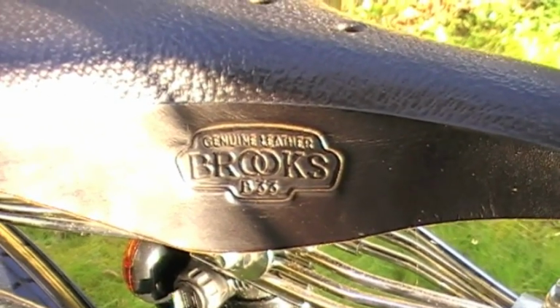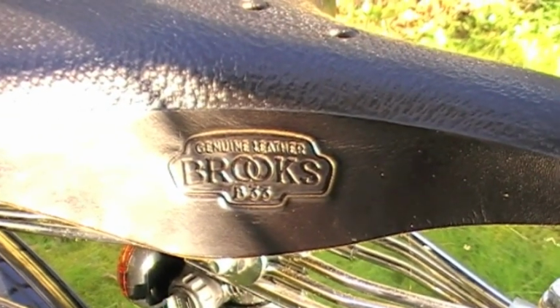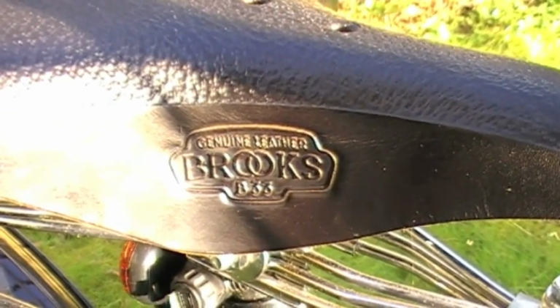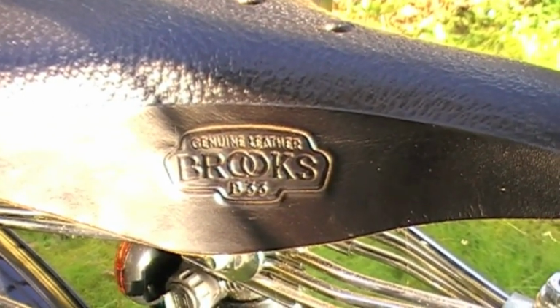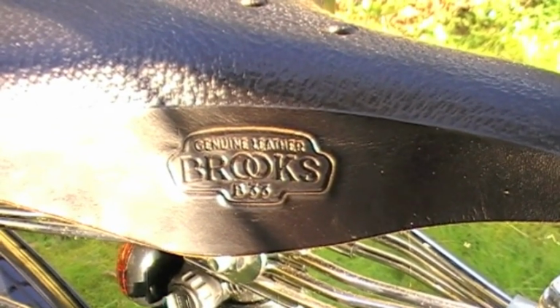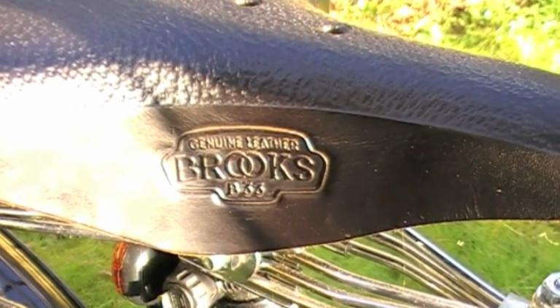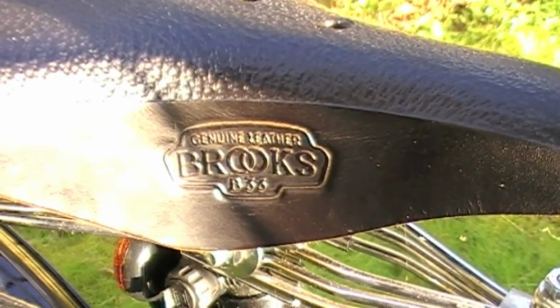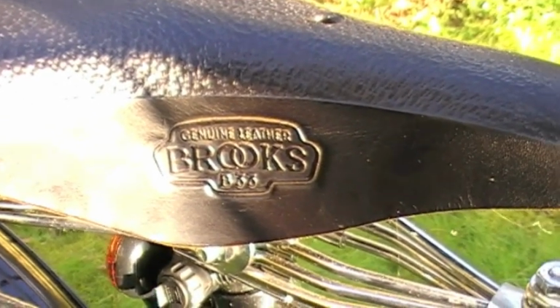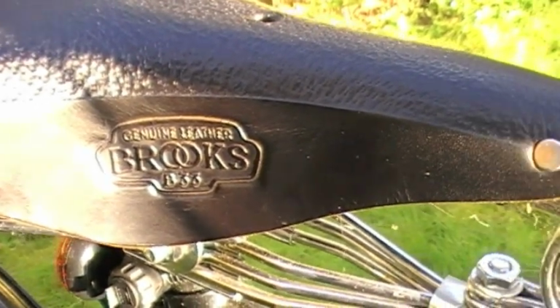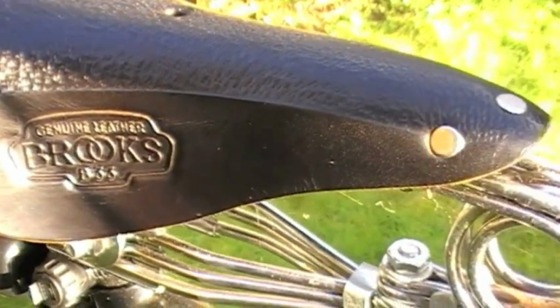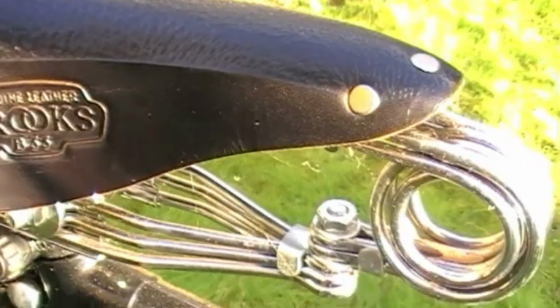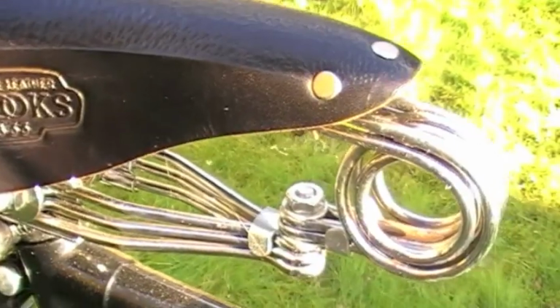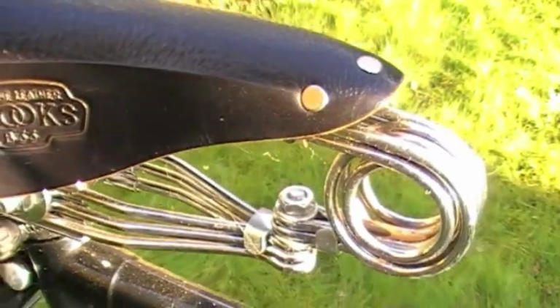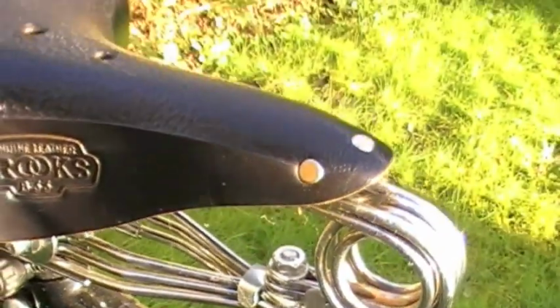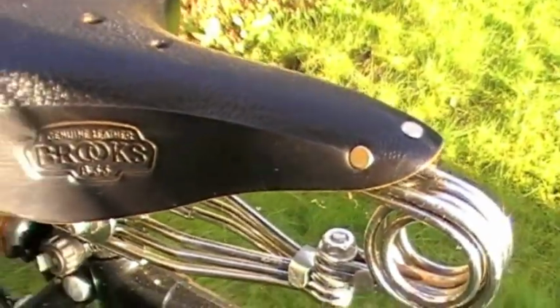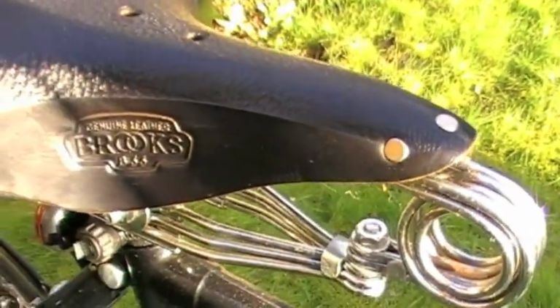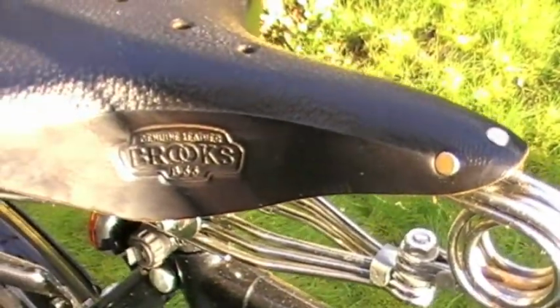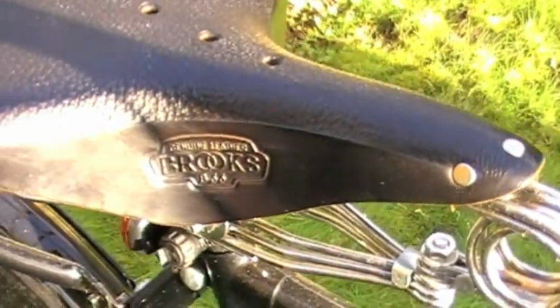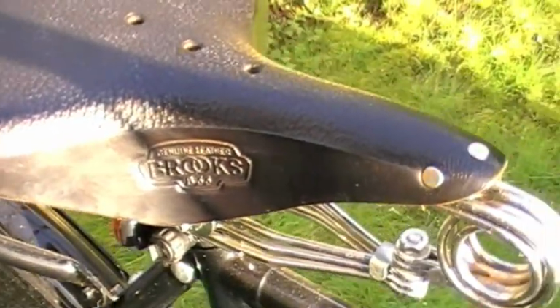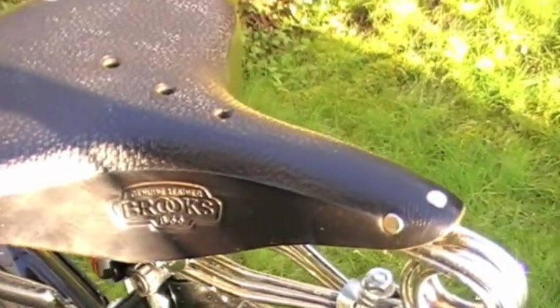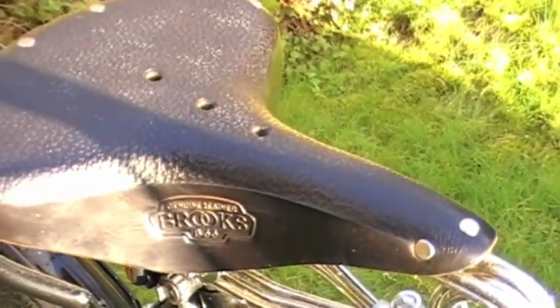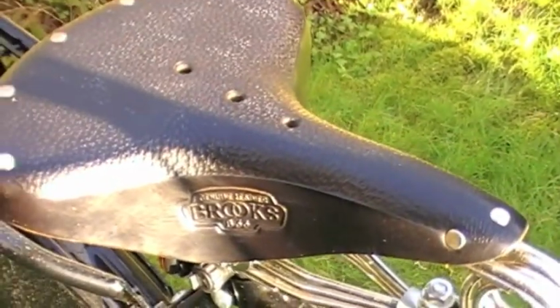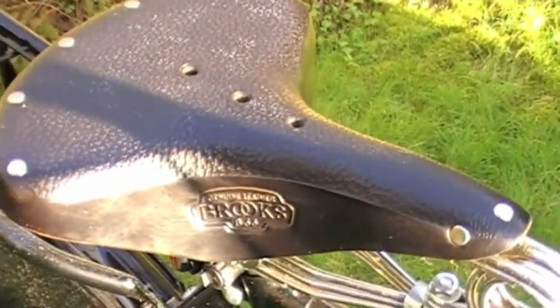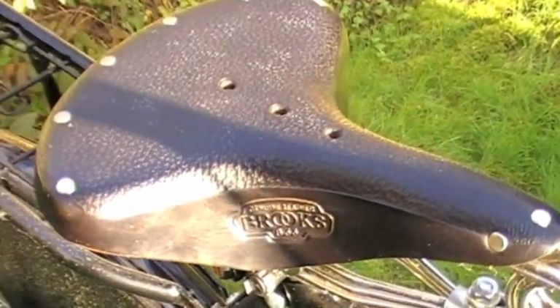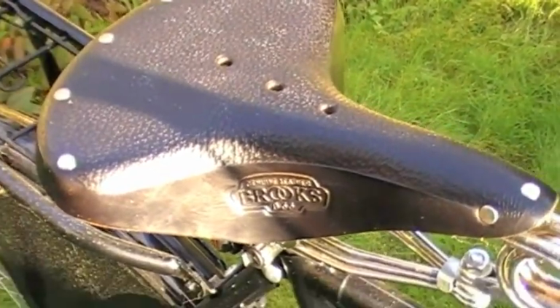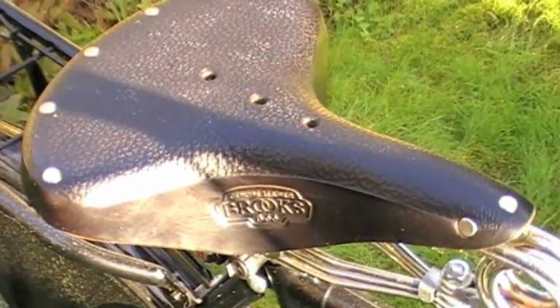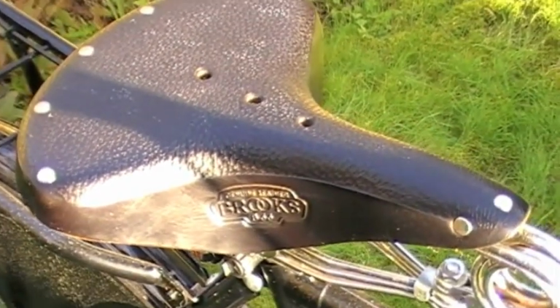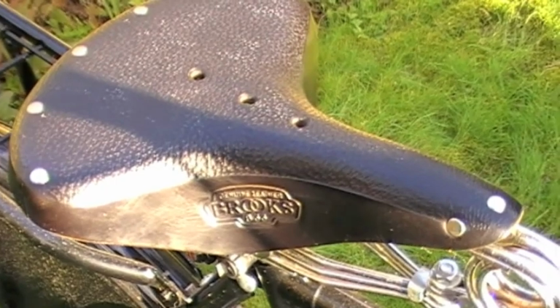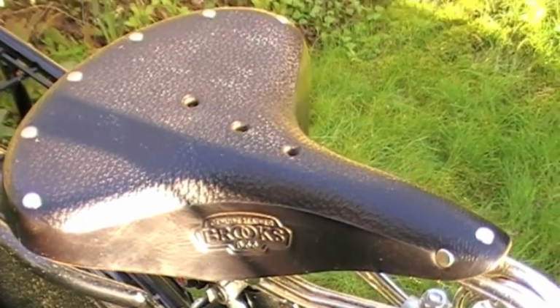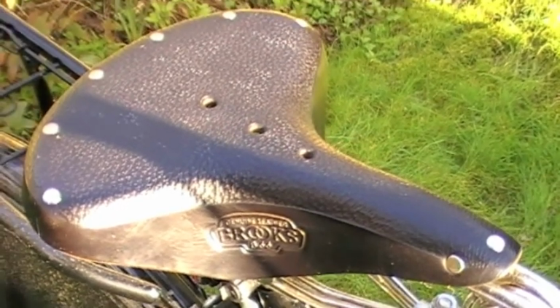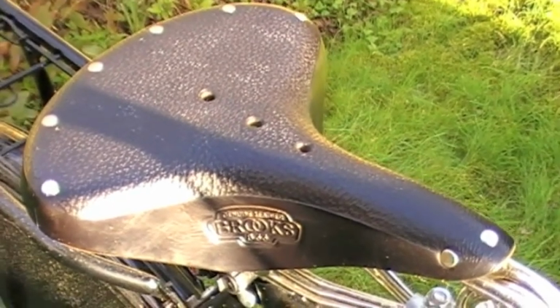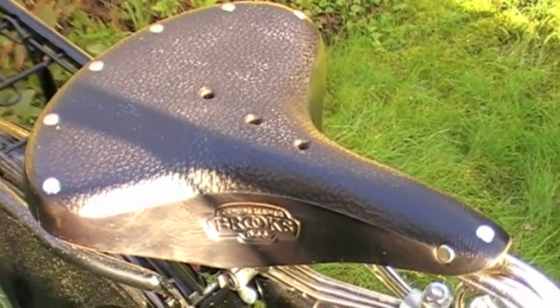This is the Classic, which as you can see has the same B-33 saddle. There's a double spring at the front and a double spring at the back.